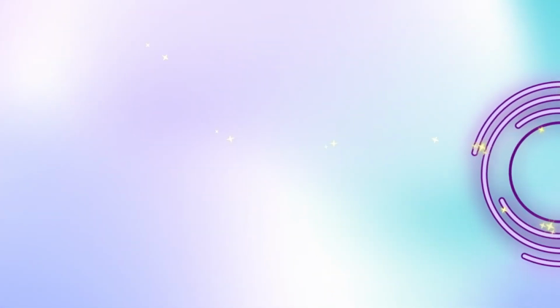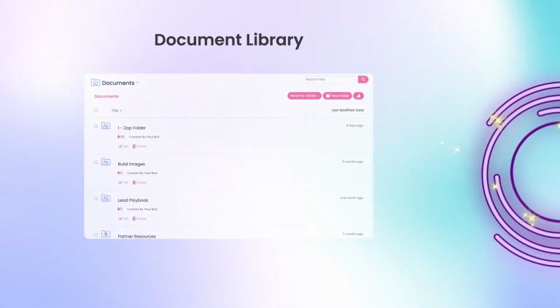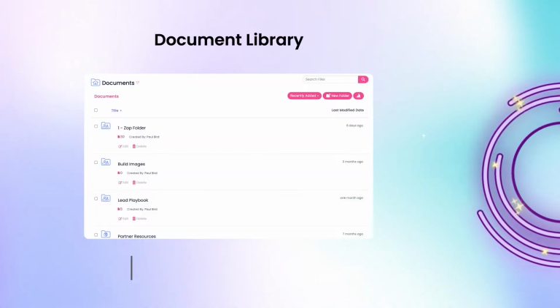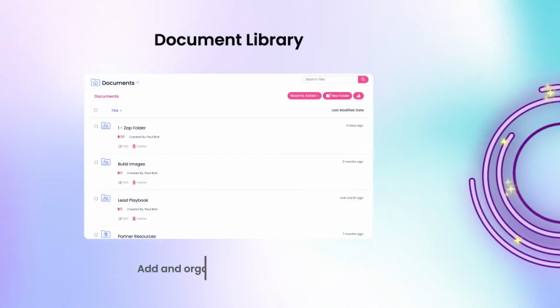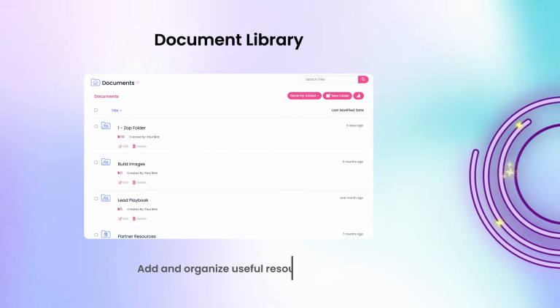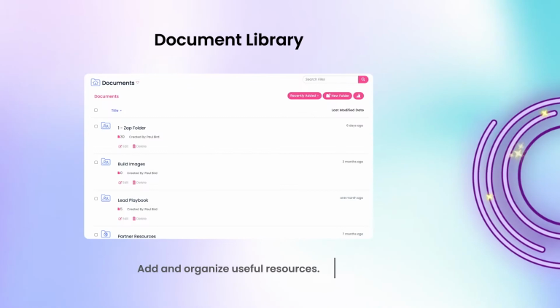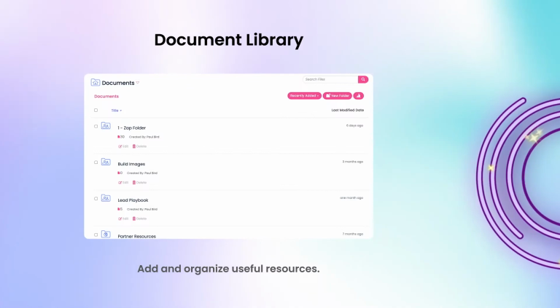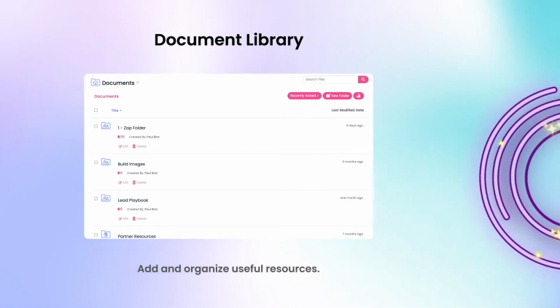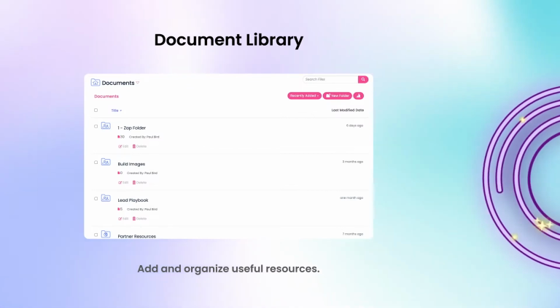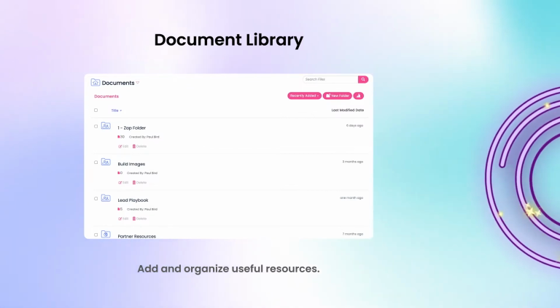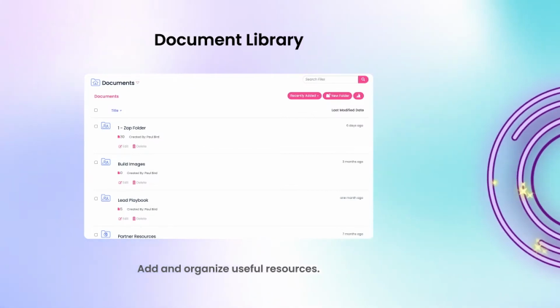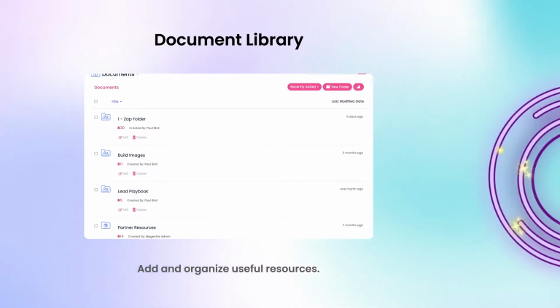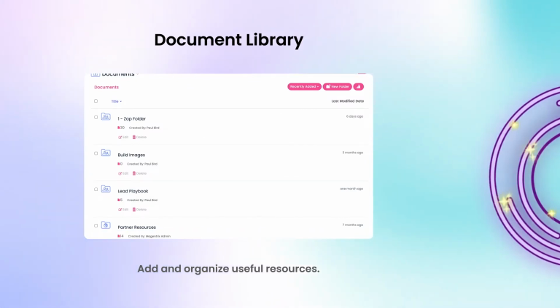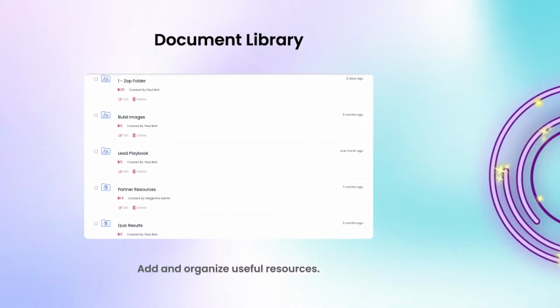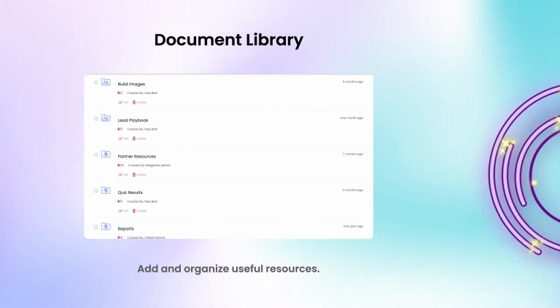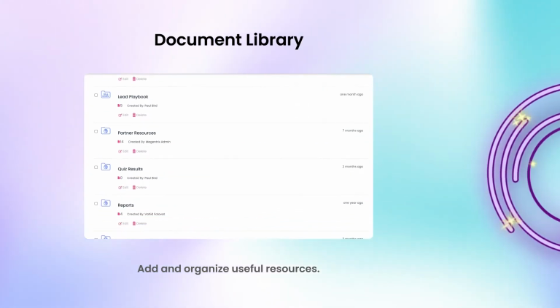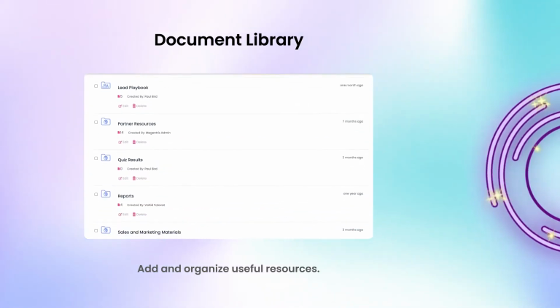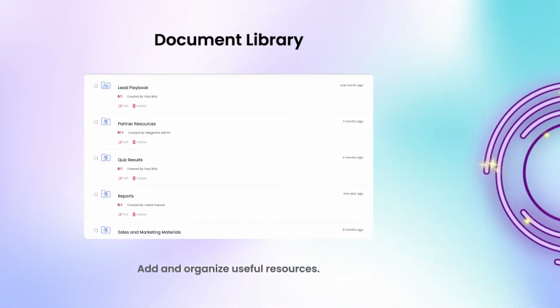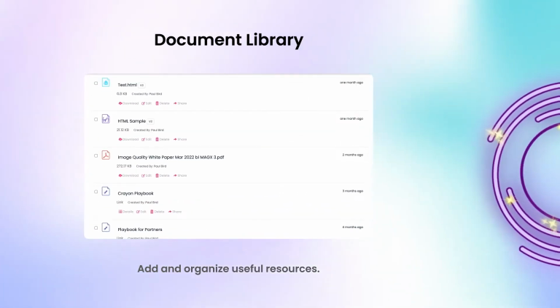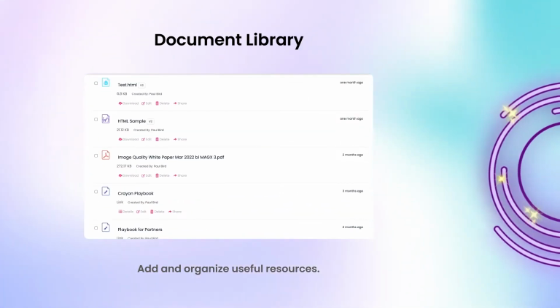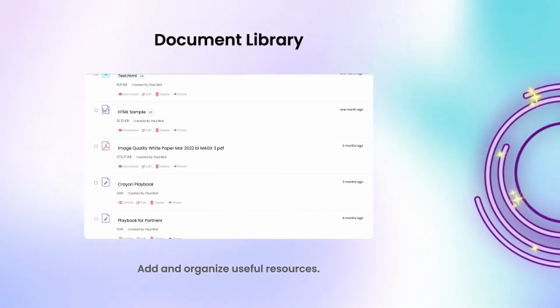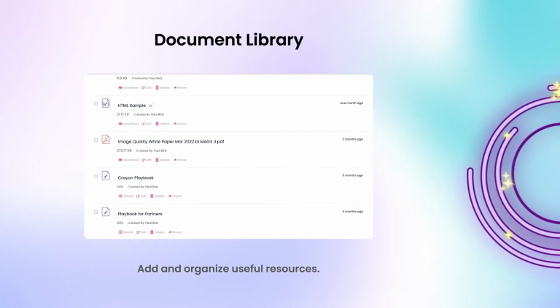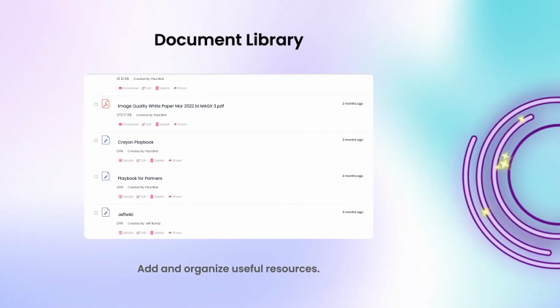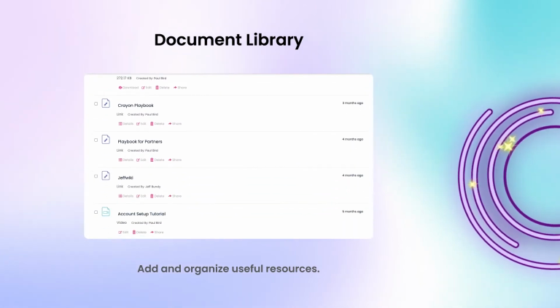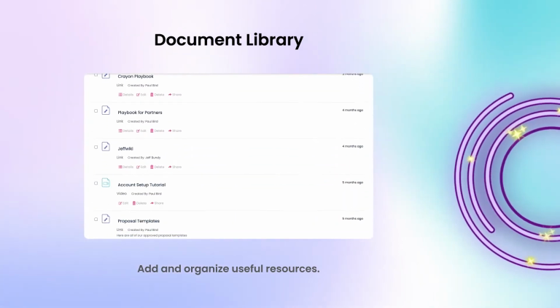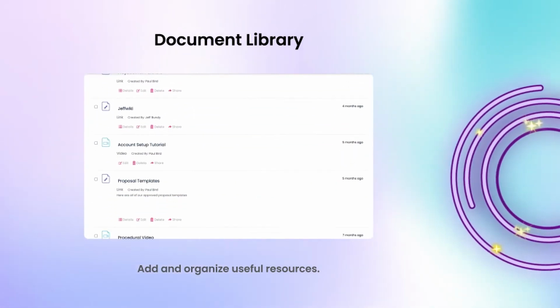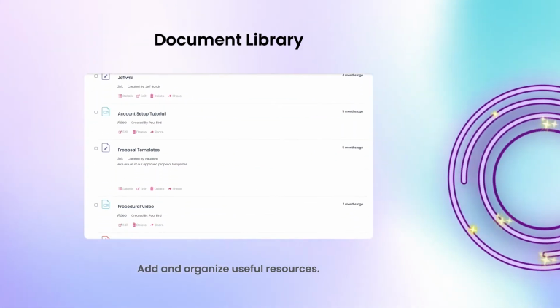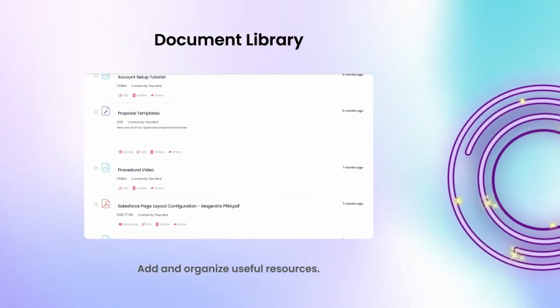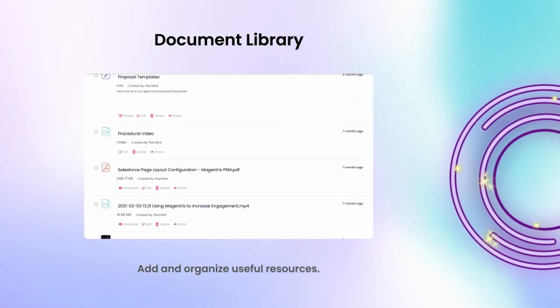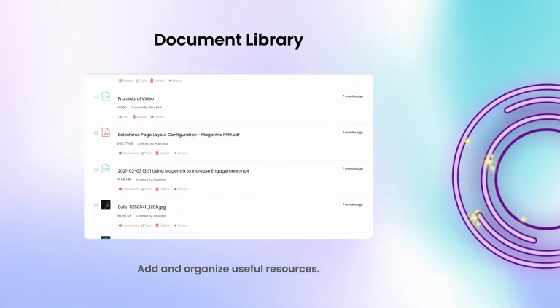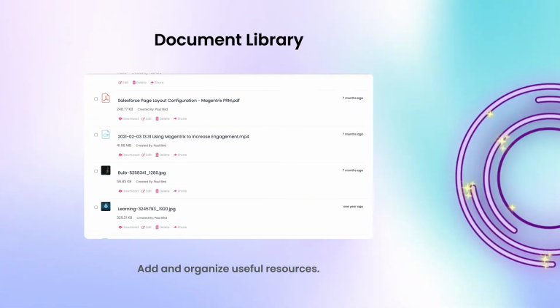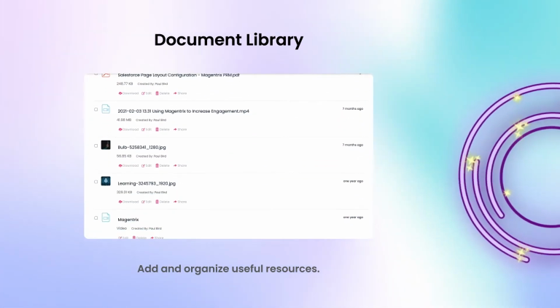Add and organize useful resources such as videos, slide decks, code snippets, PDFs, images, and more.